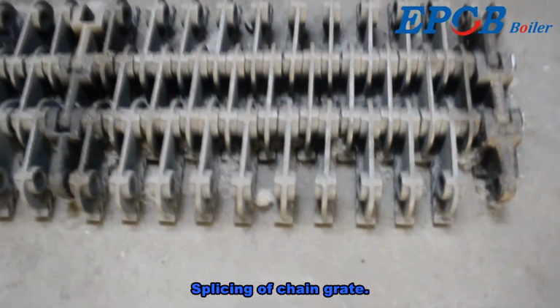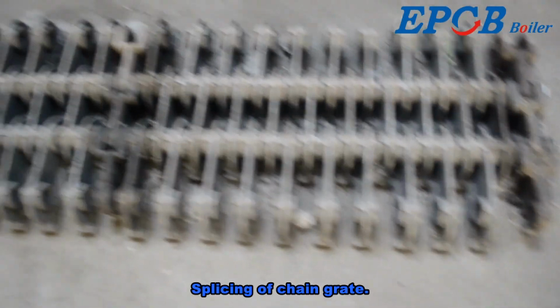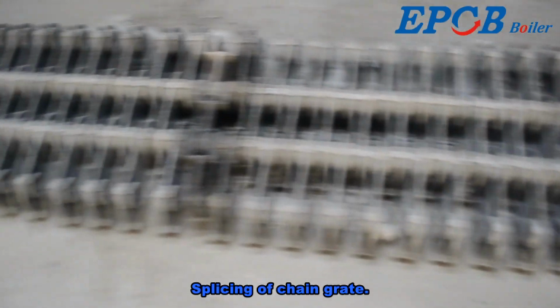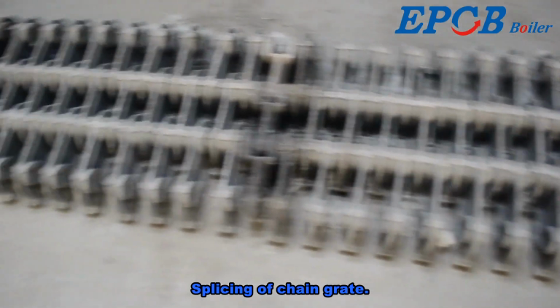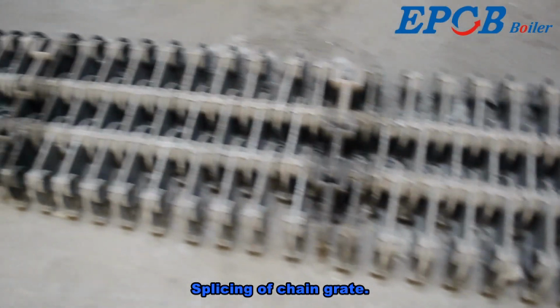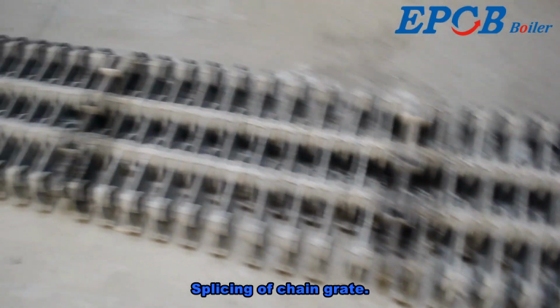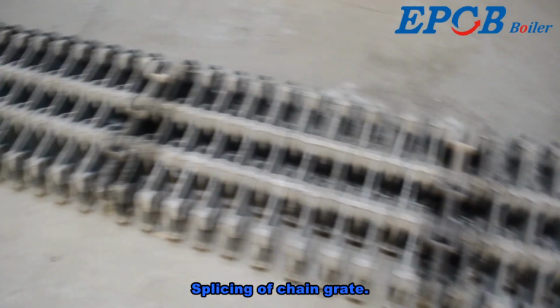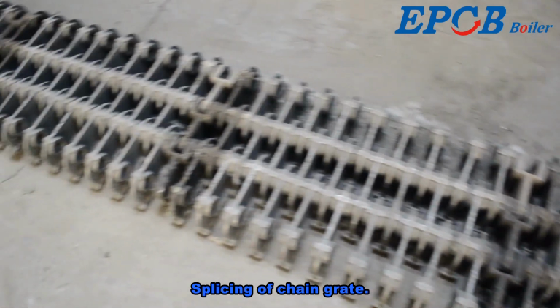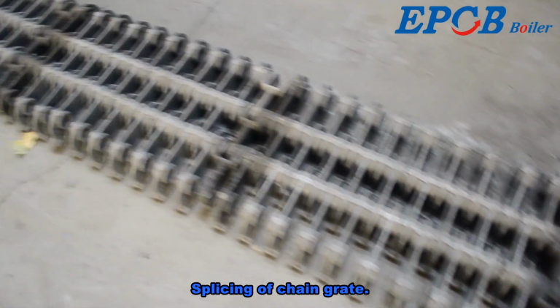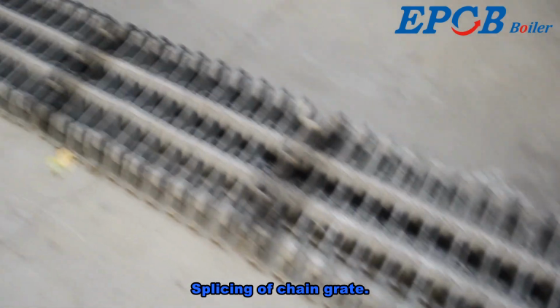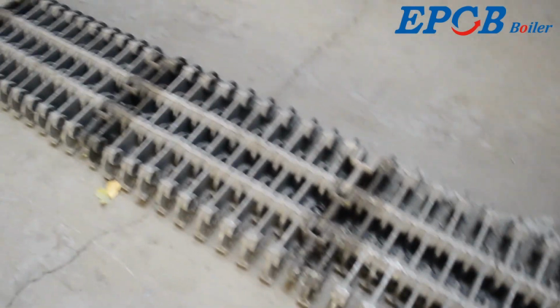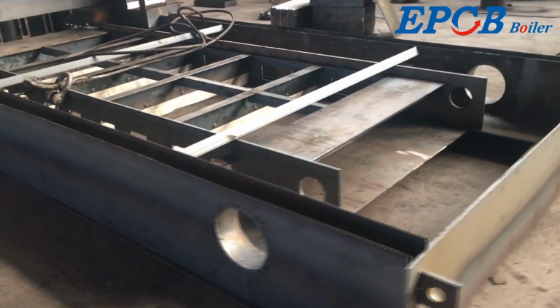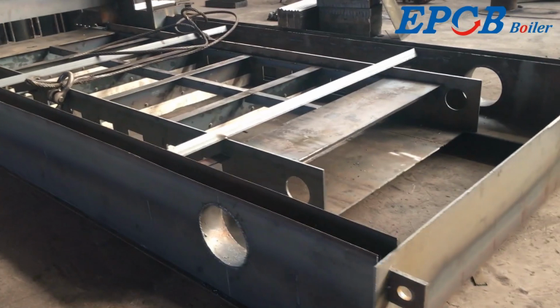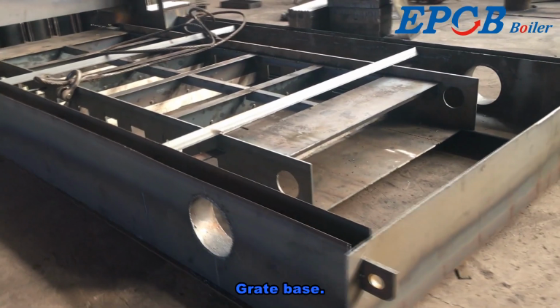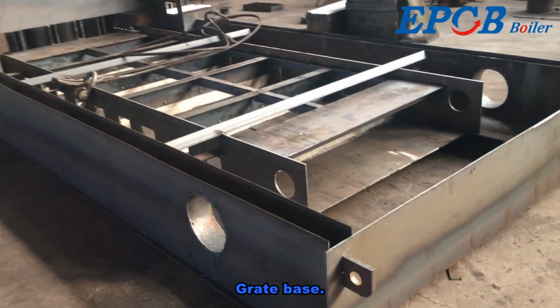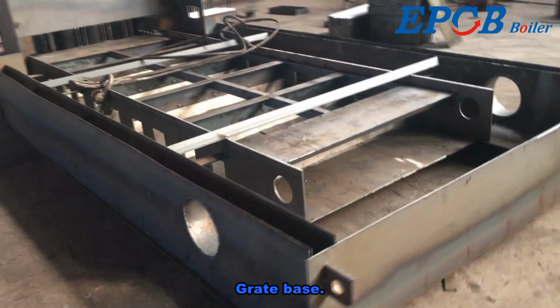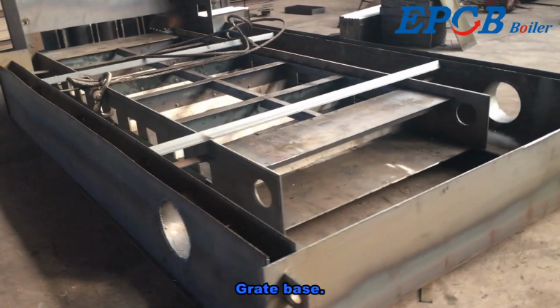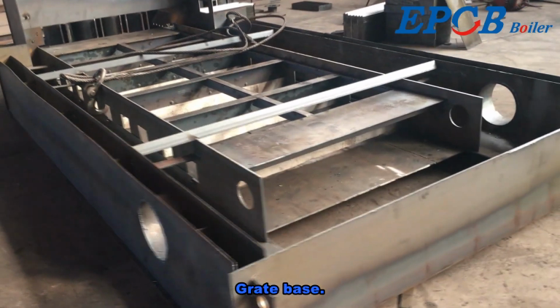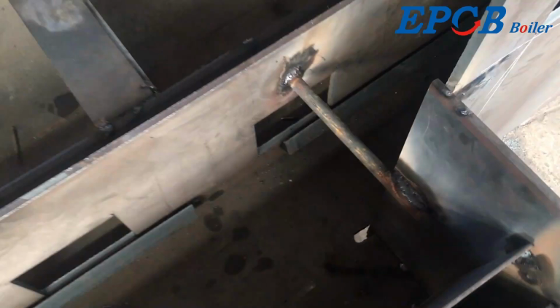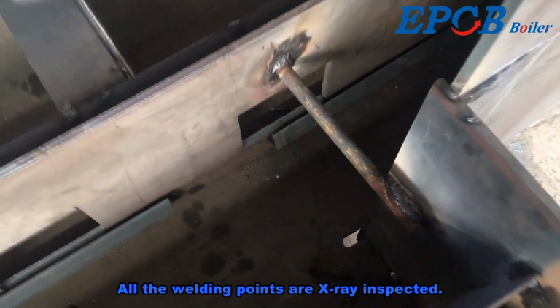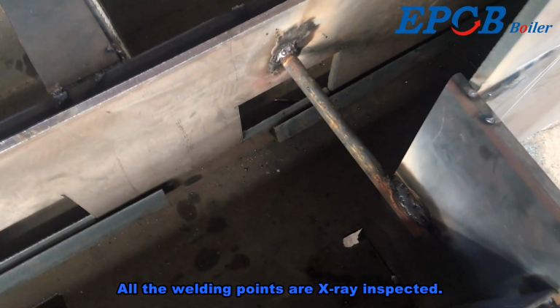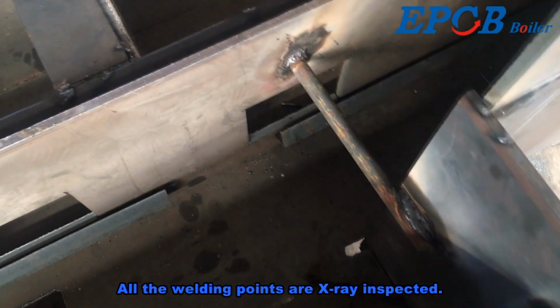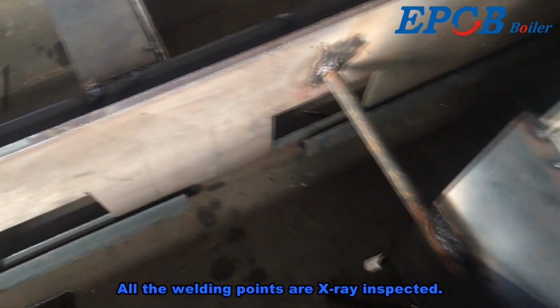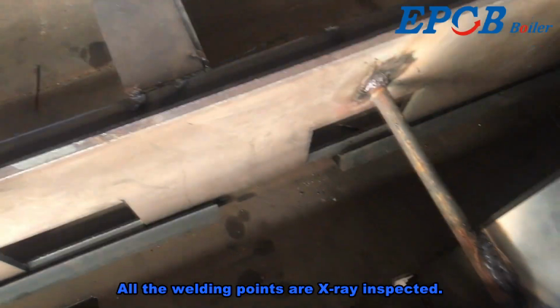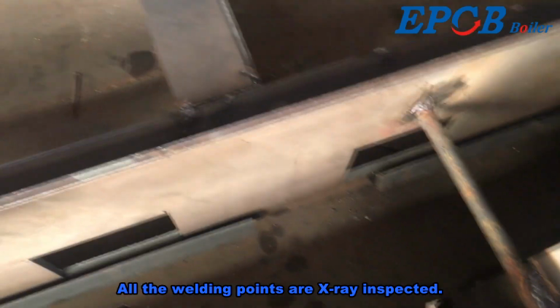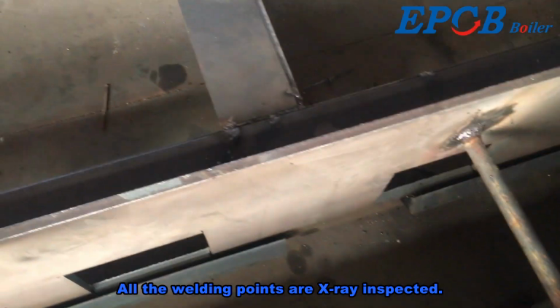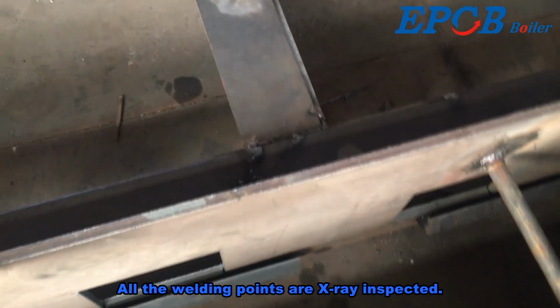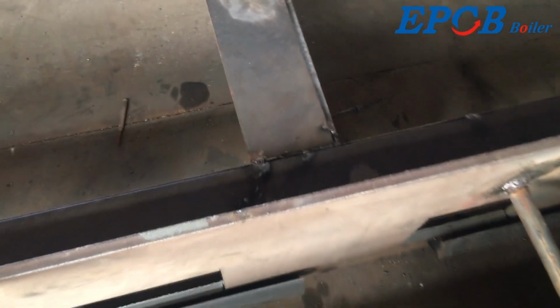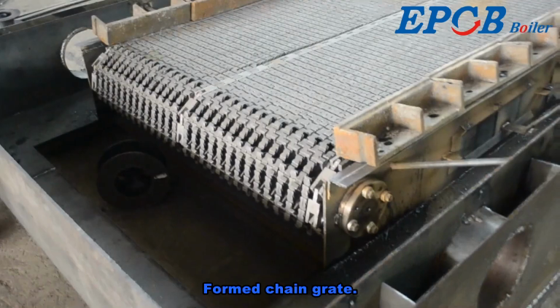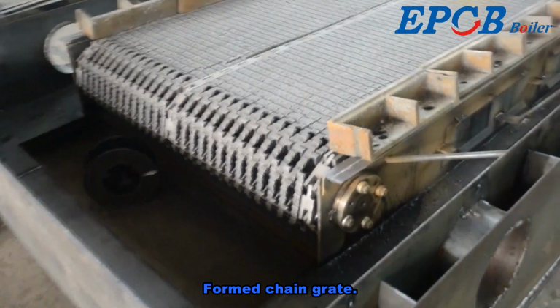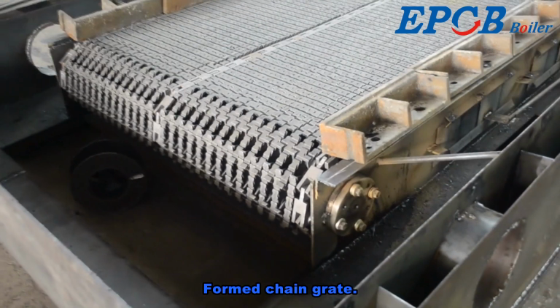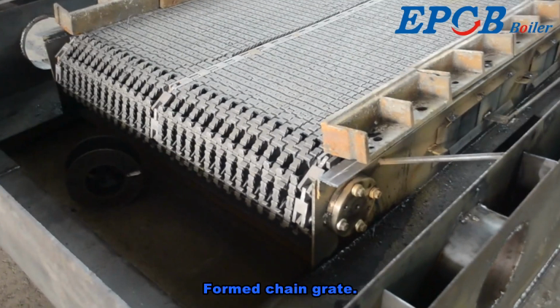Splicing of the chain grate. The grate base is assembled, with all welding points X-ray inspected. The formed chain grate is then completed.